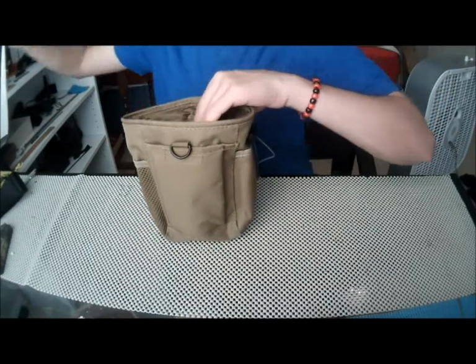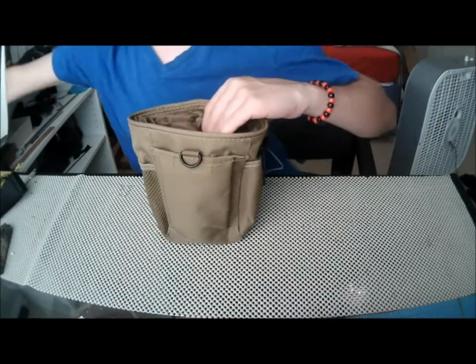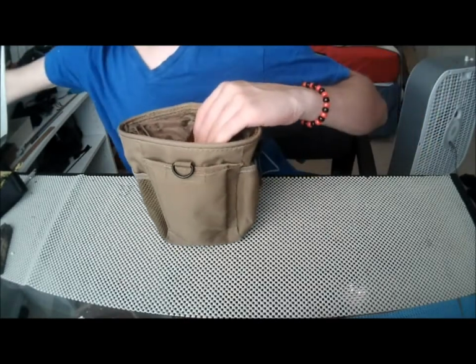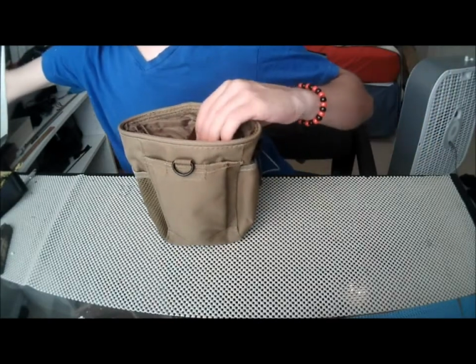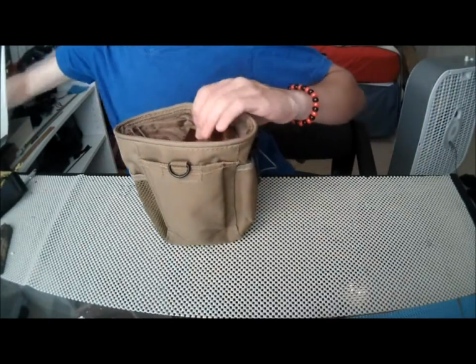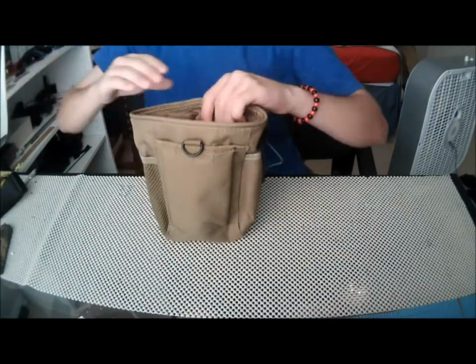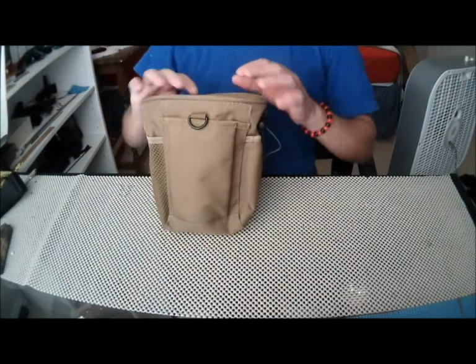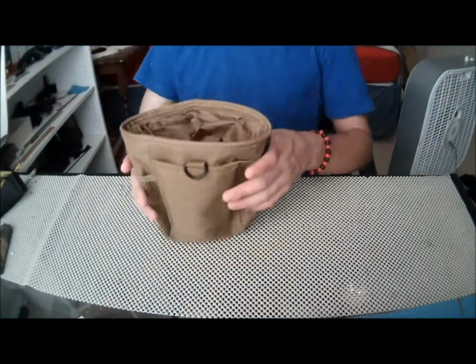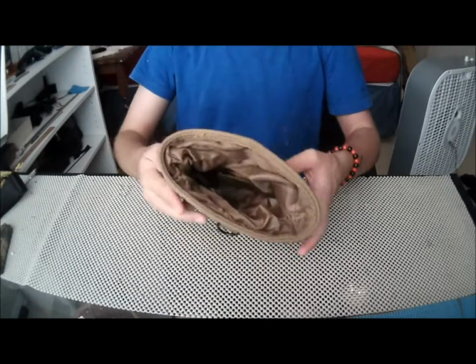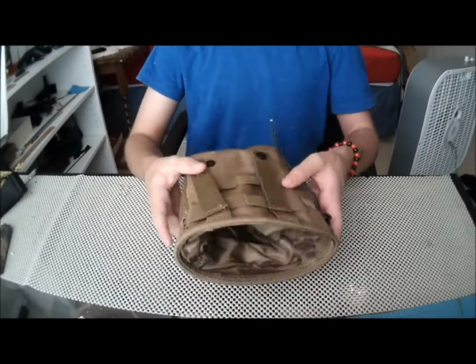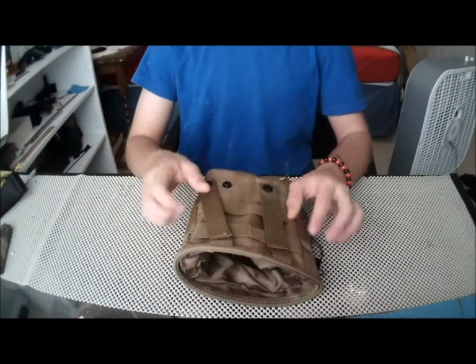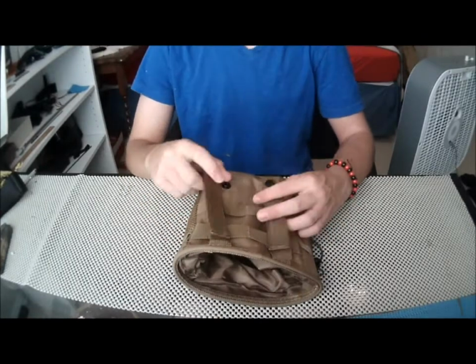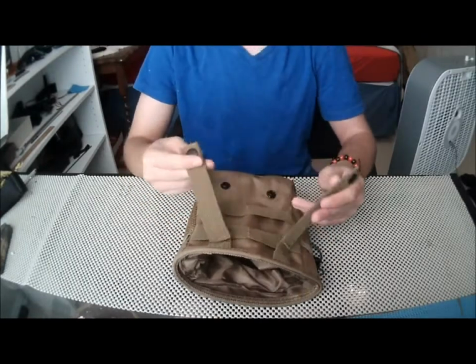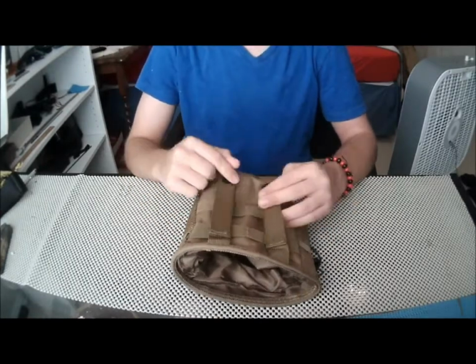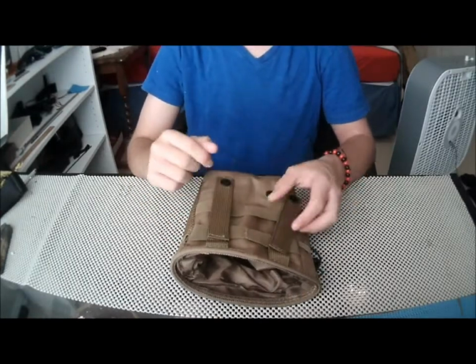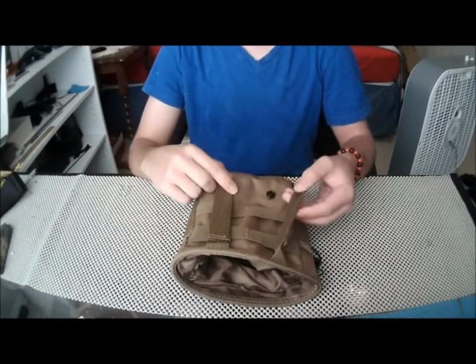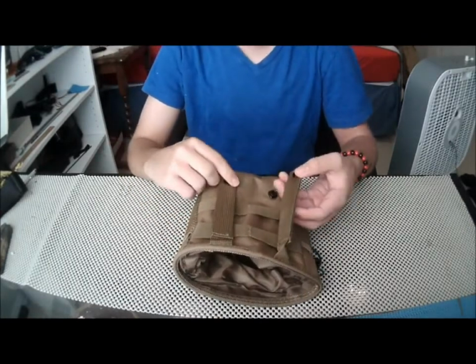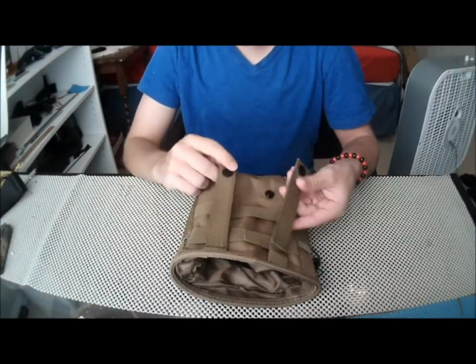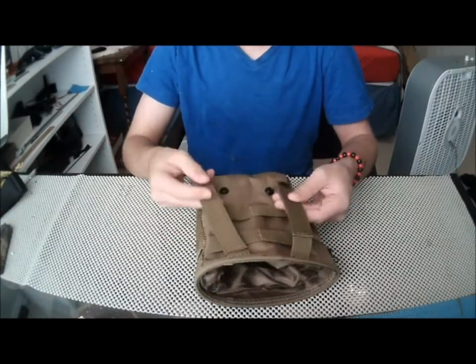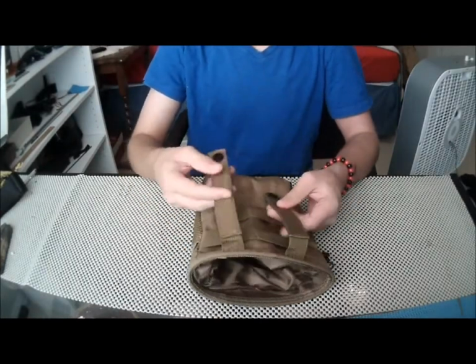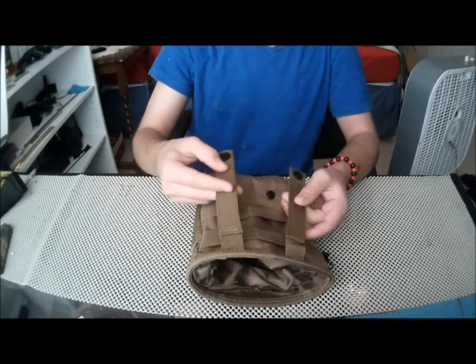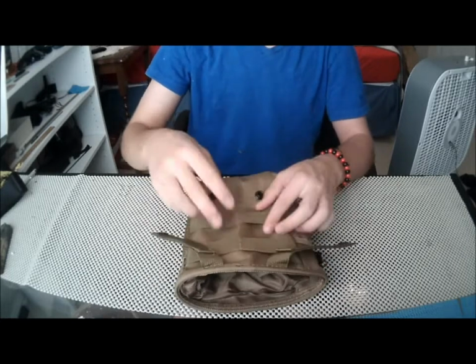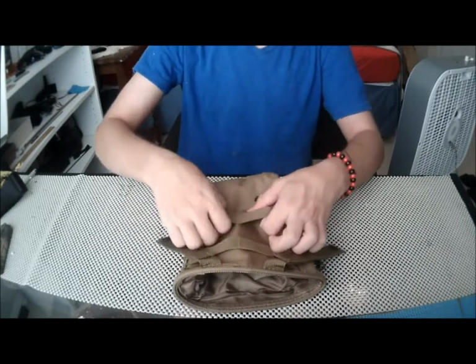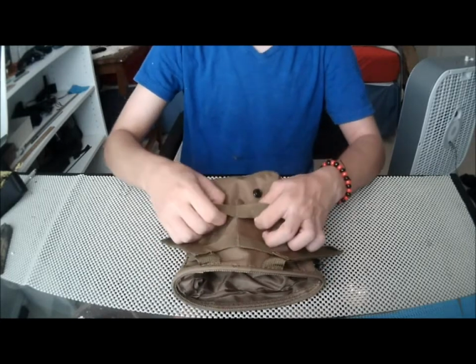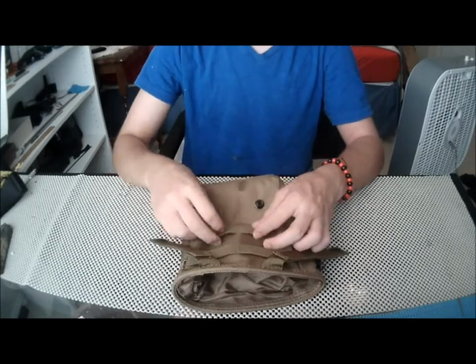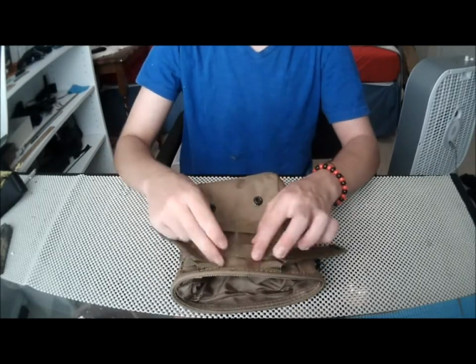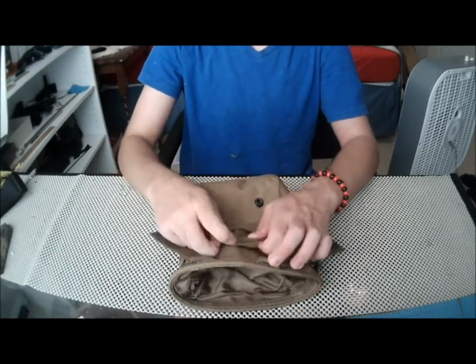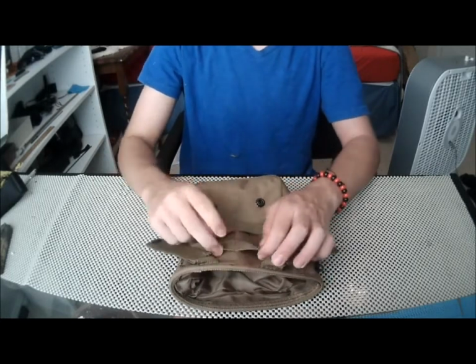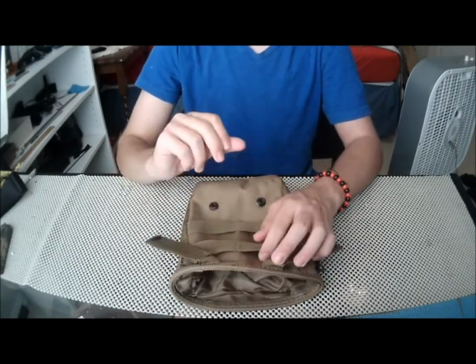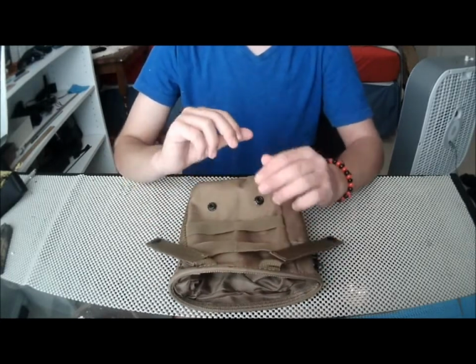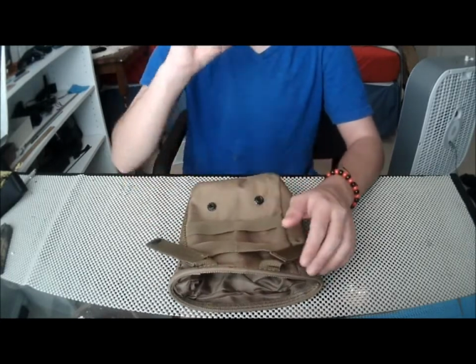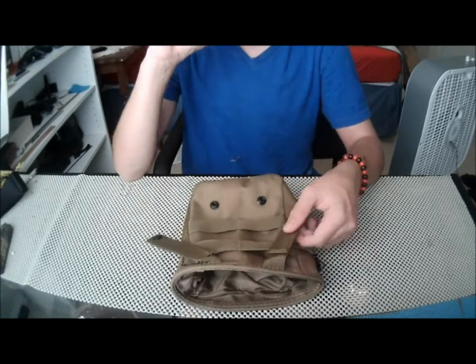Very, very good design. Obviously it has MOLLE on the back — MOLLE webbing — it's very strong. The back part isn't very strong, but usually I never even use that.